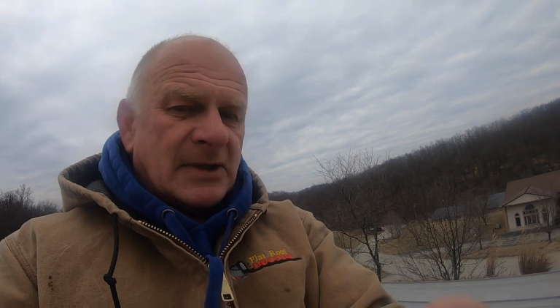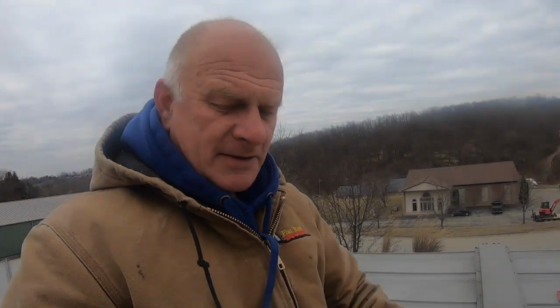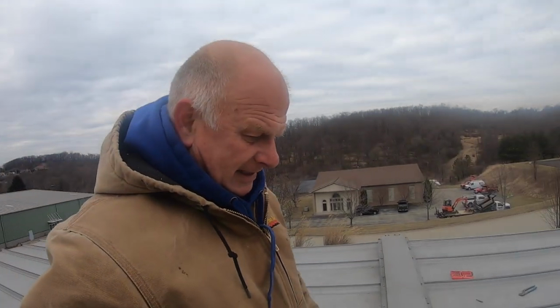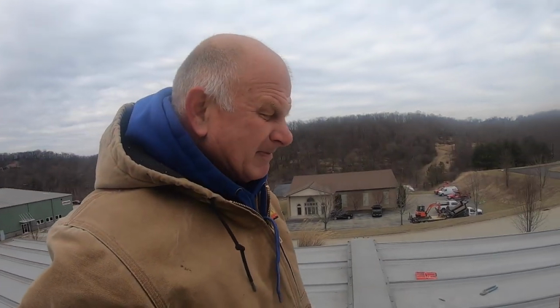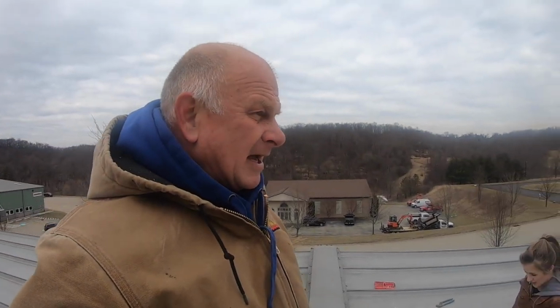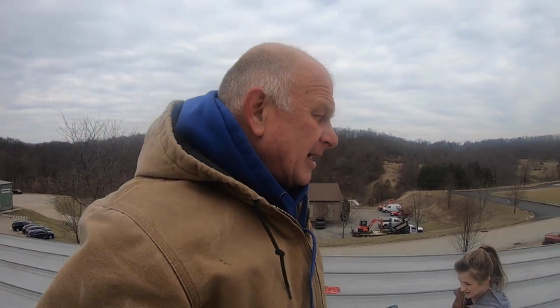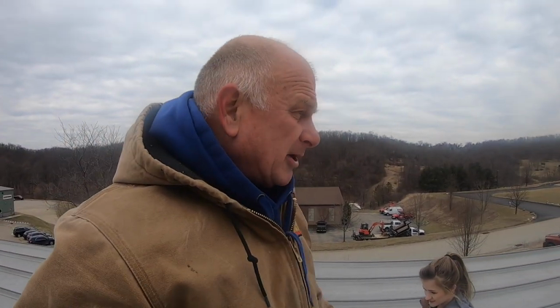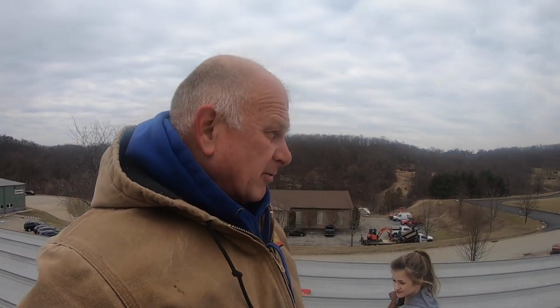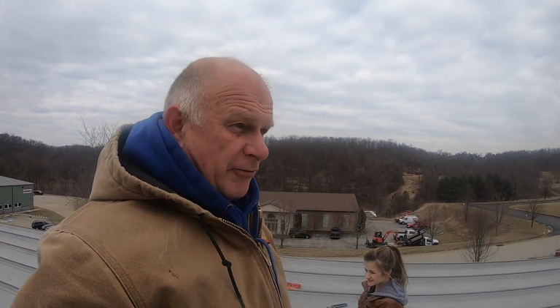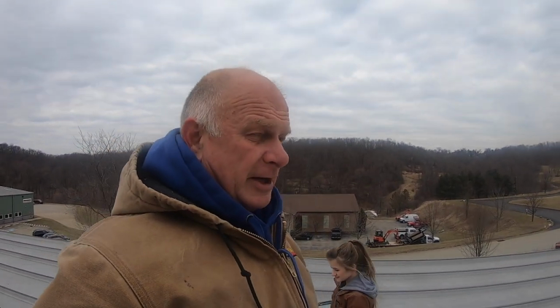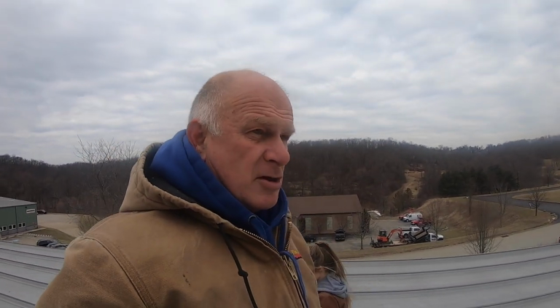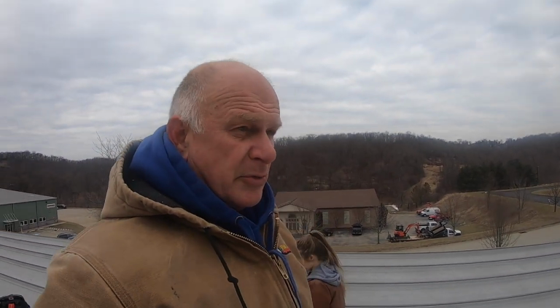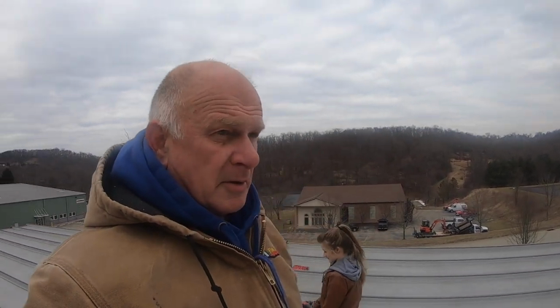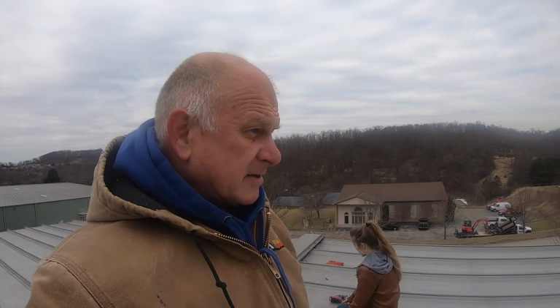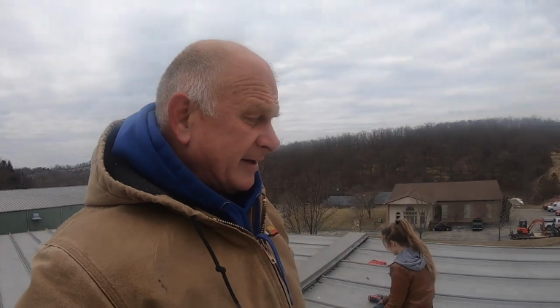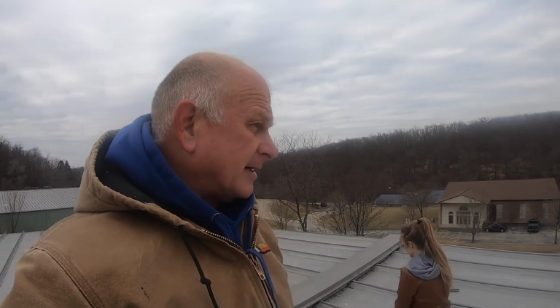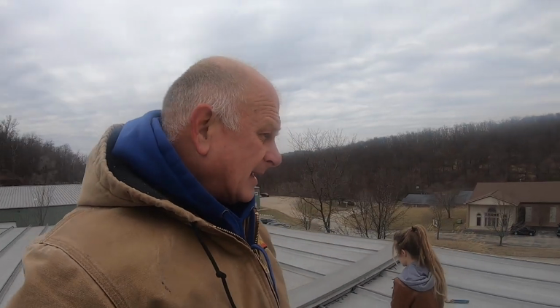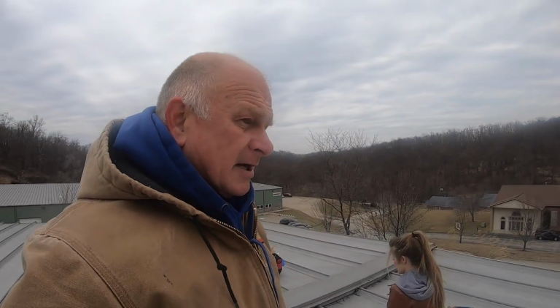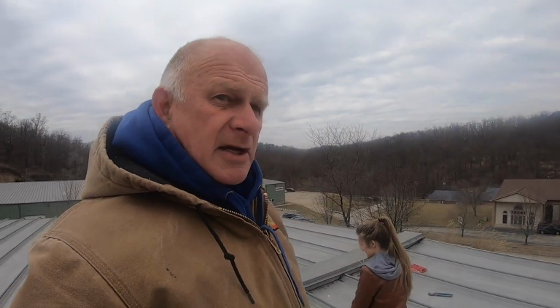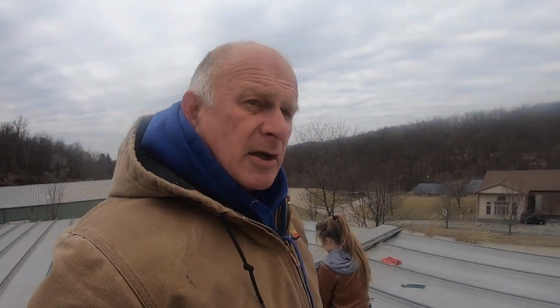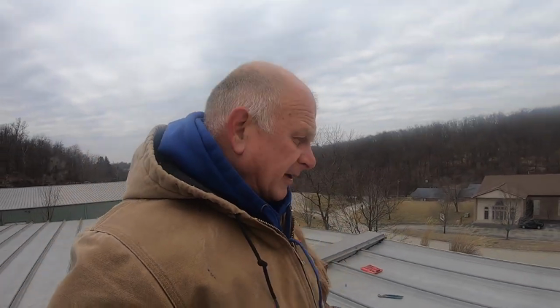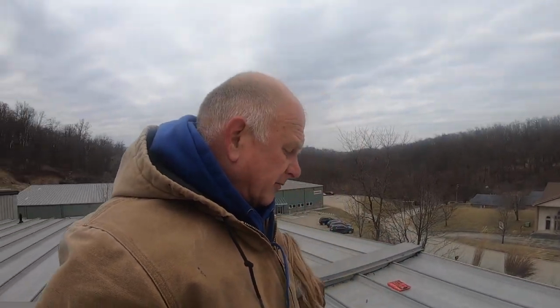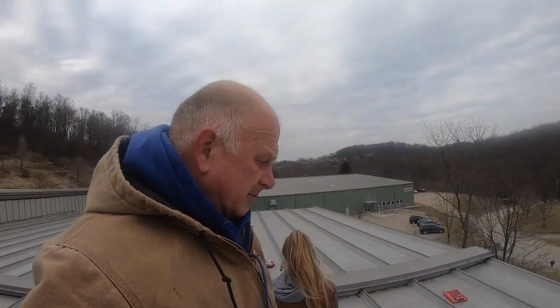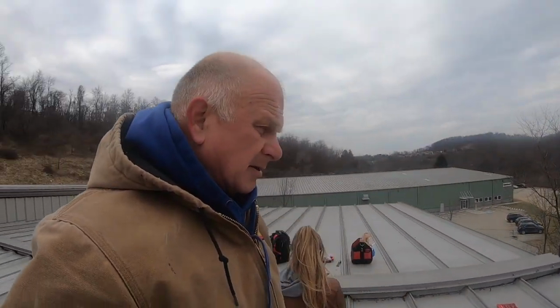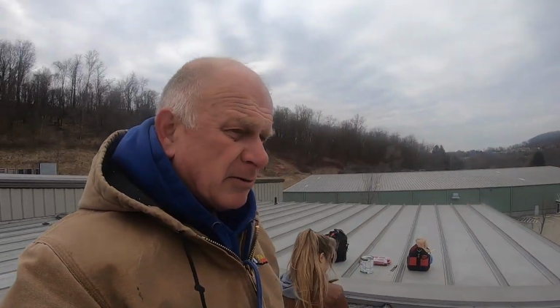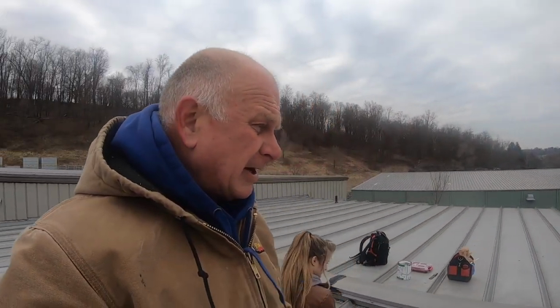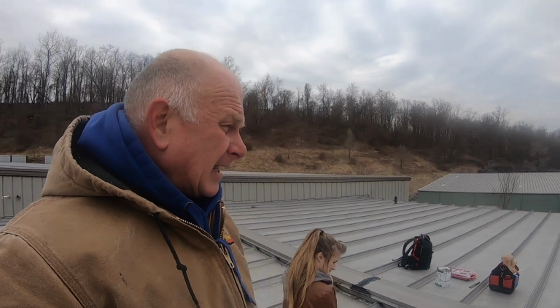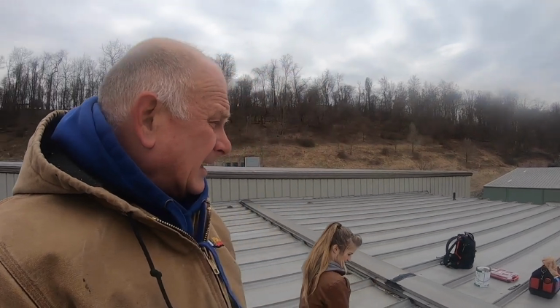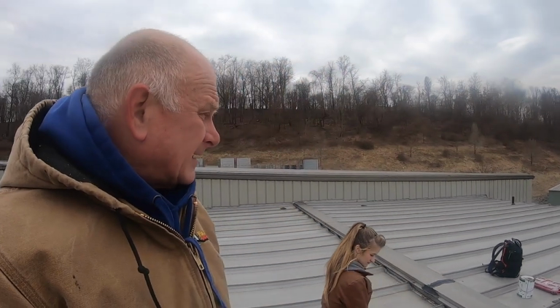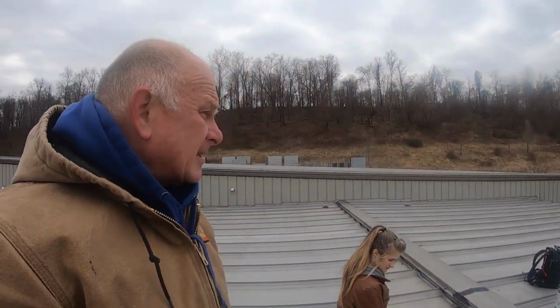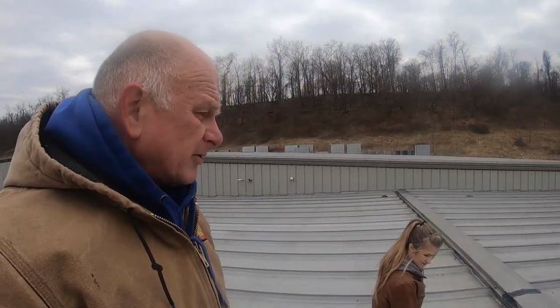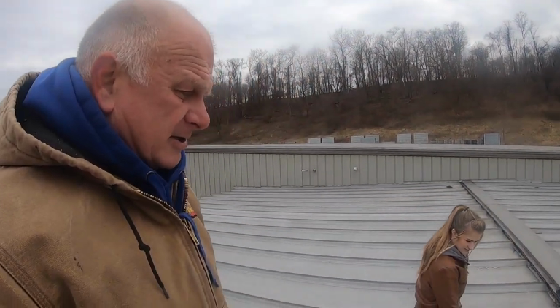I am on a roof in Irwin, Pennsylvania. There's a metal roof and it has several leaks.